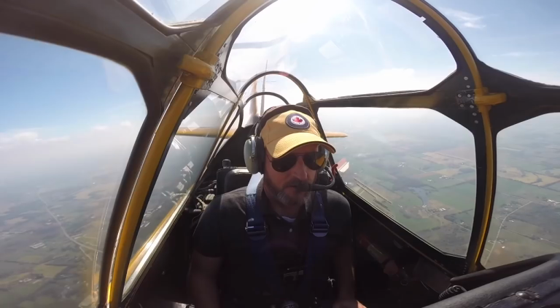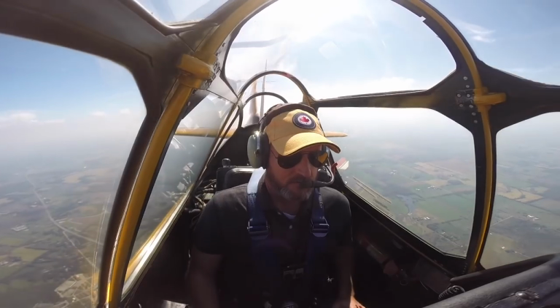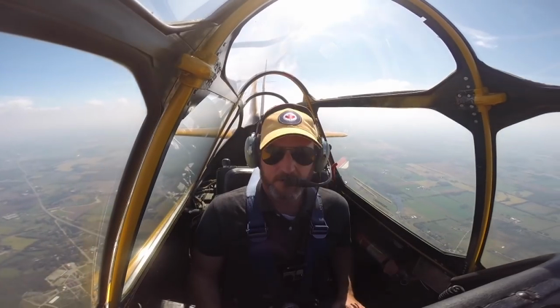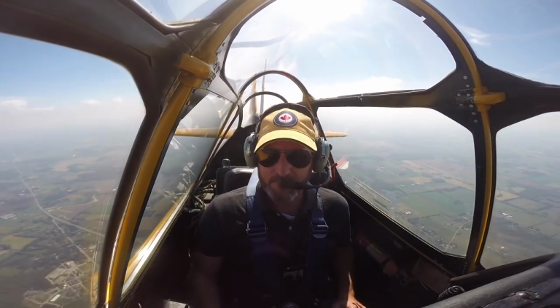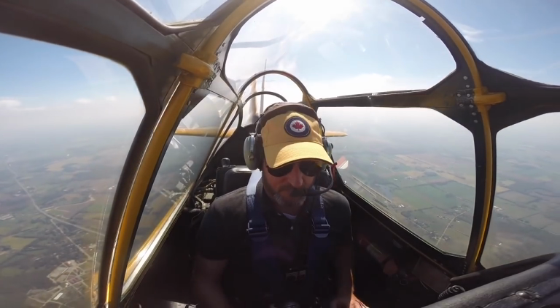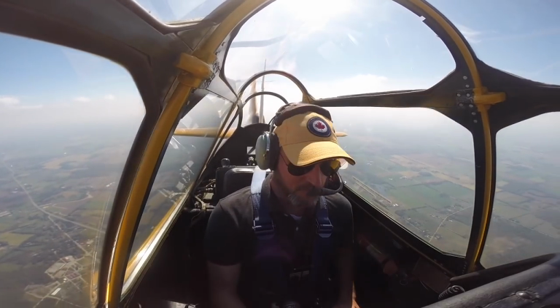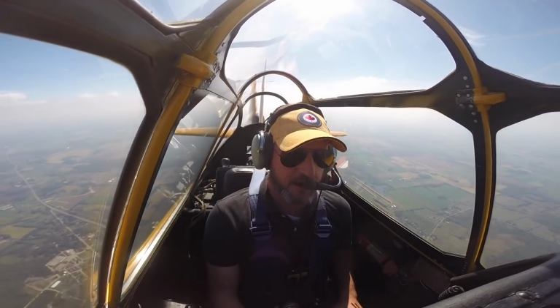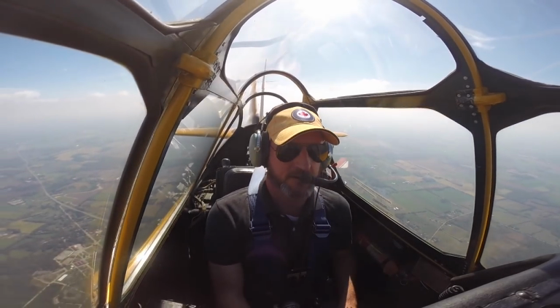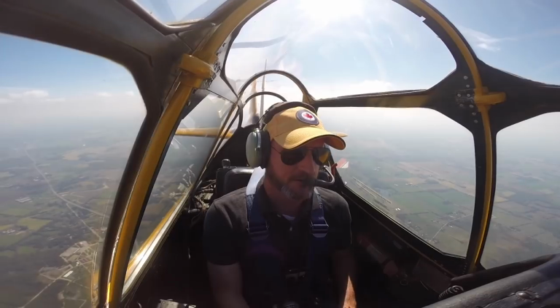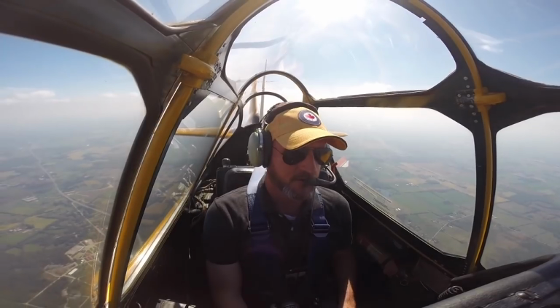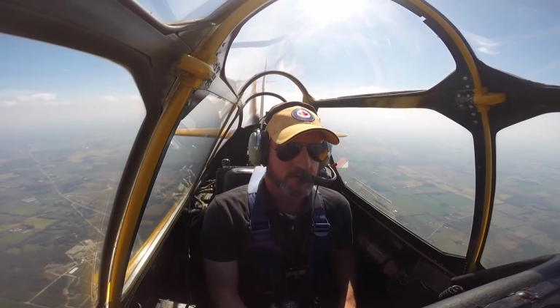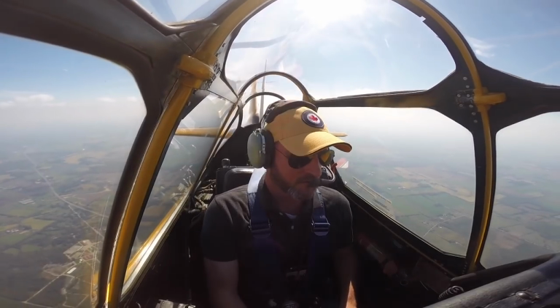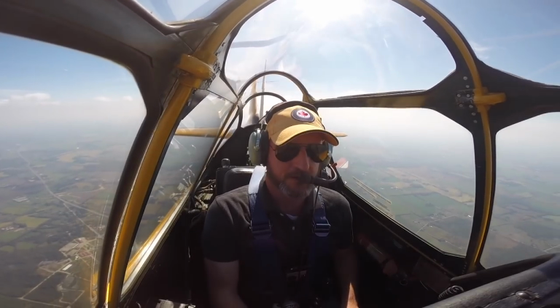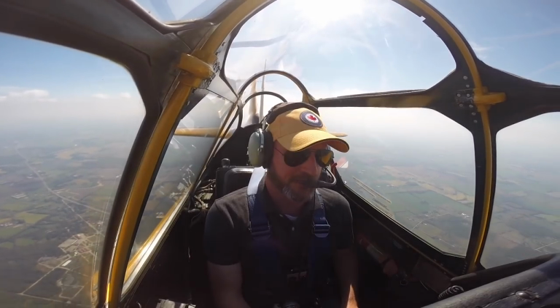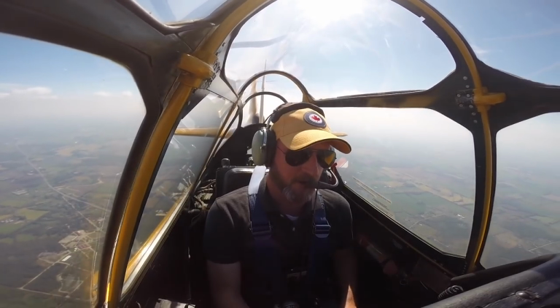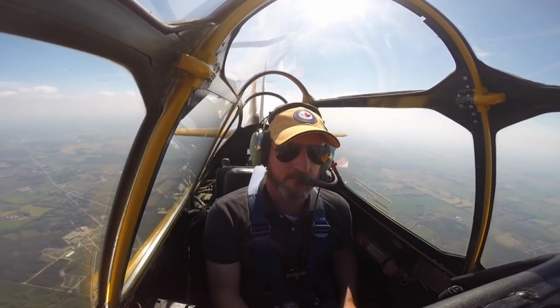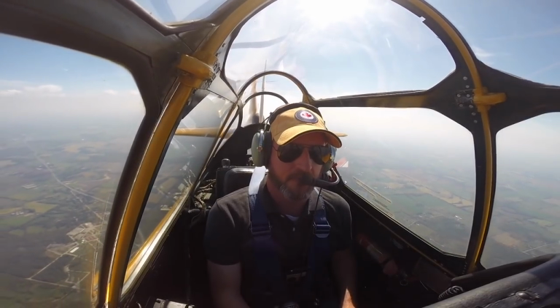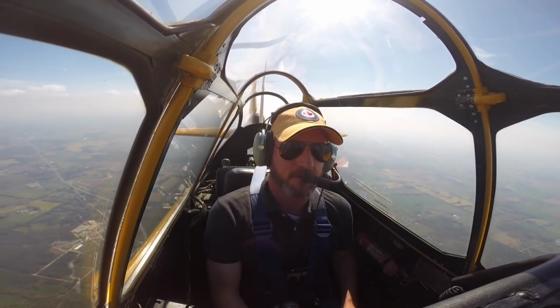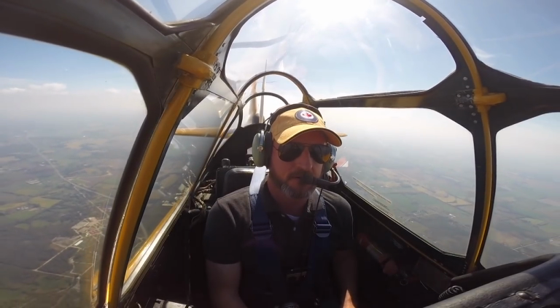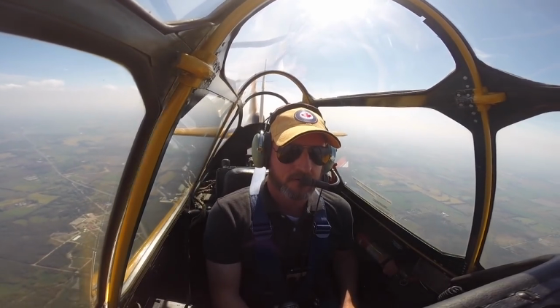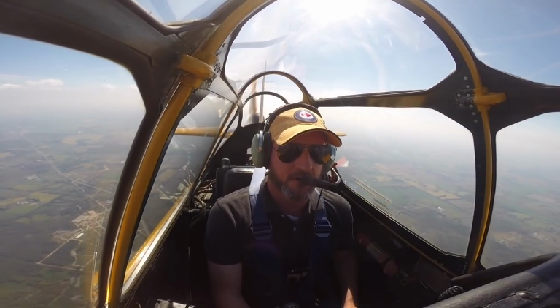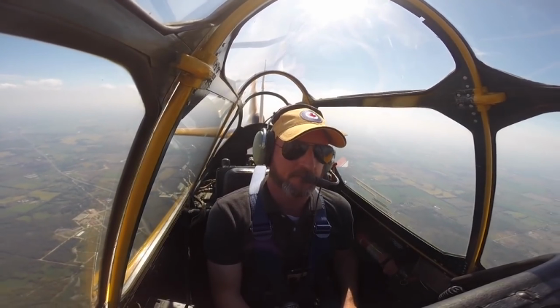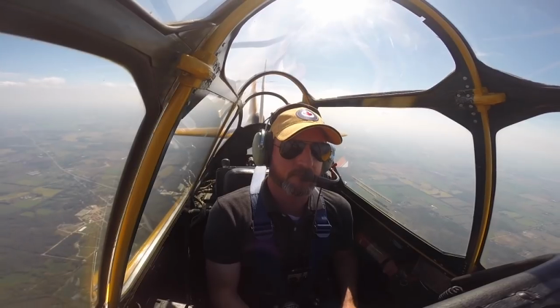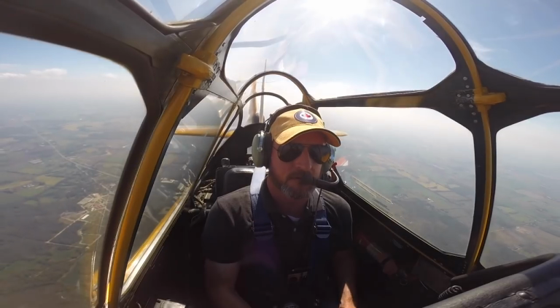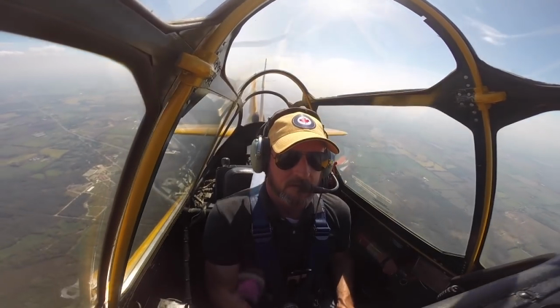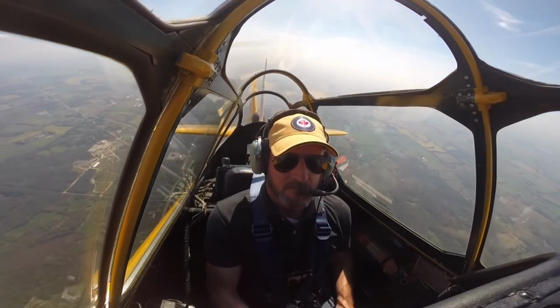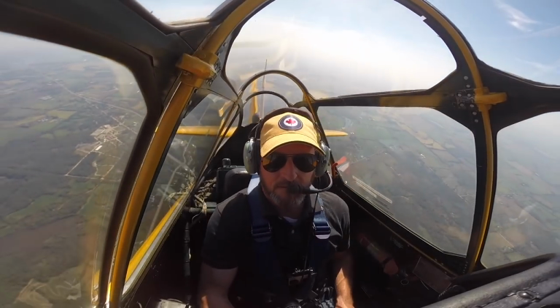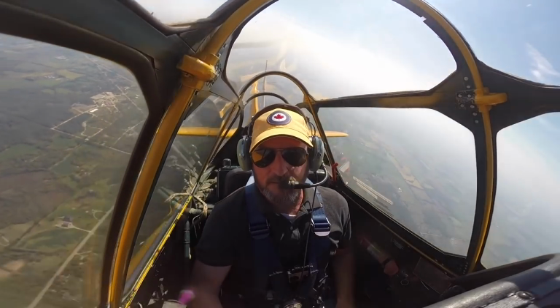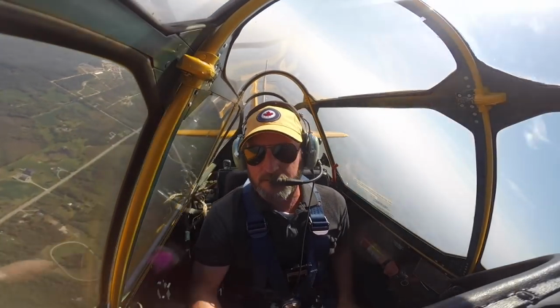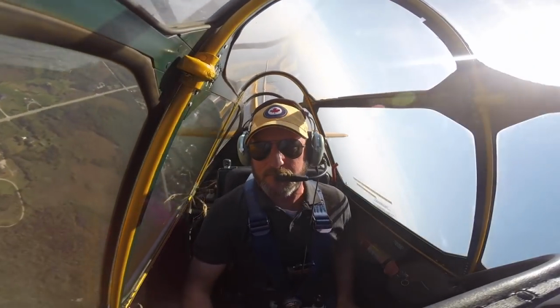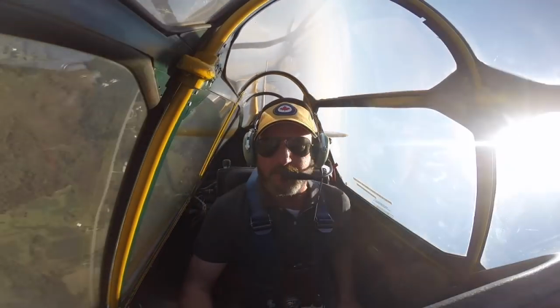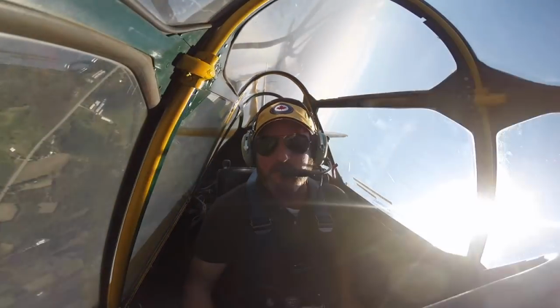I'm up here. You have your airspeed. You have control. I got the power control. Remember, no power. So you just pitch up for it? Yeah. Pitch up 30 degrees. All right, you ready? Yep, ready to go. Don't commit to it — fully commit and stay with it.